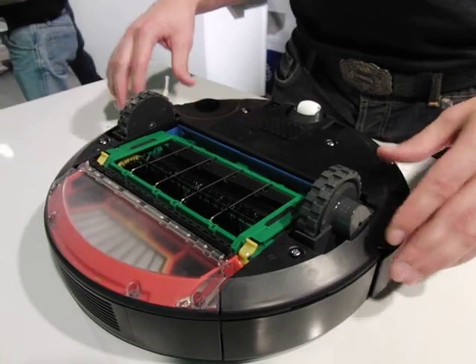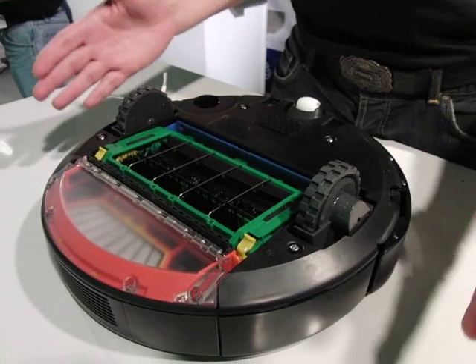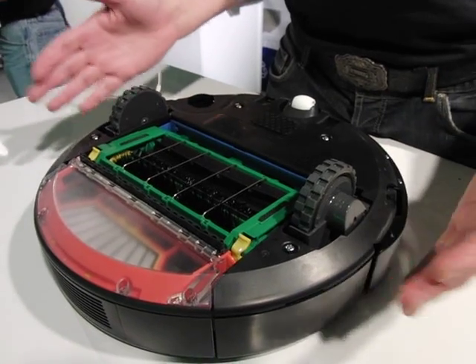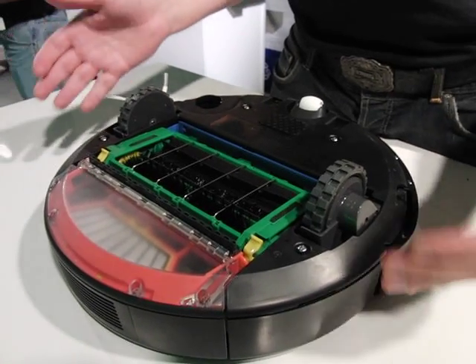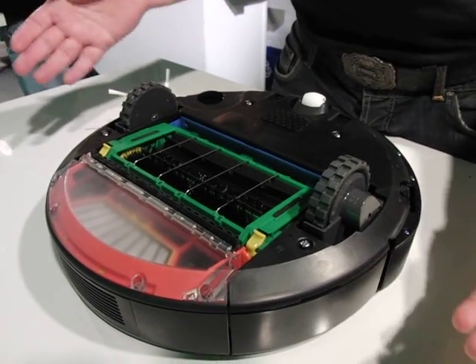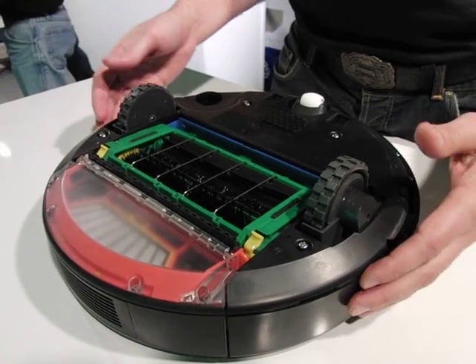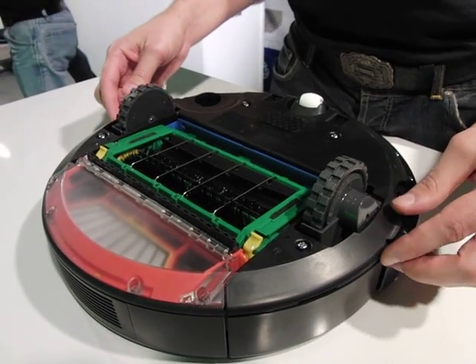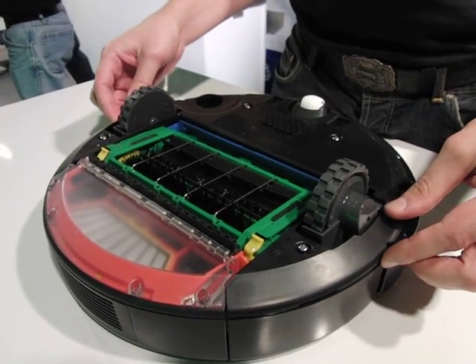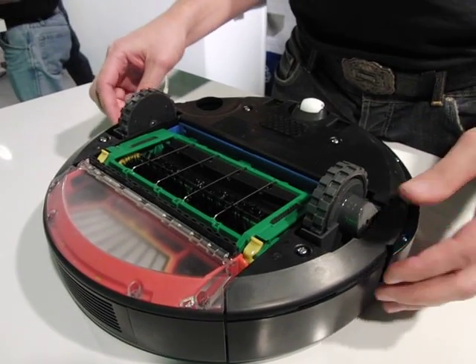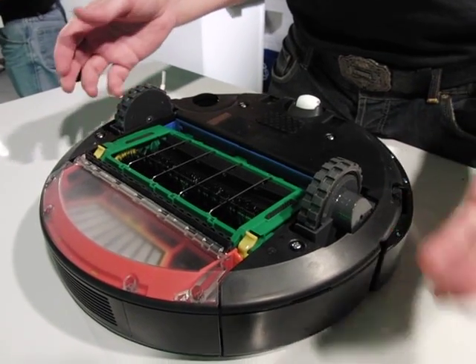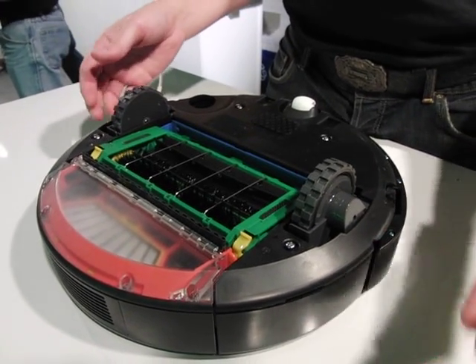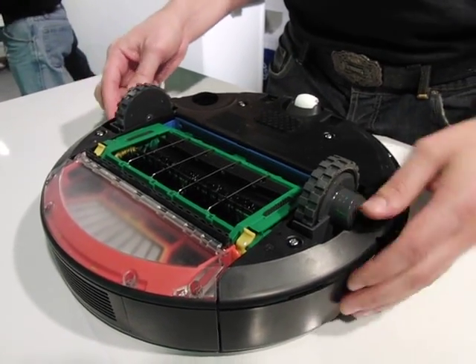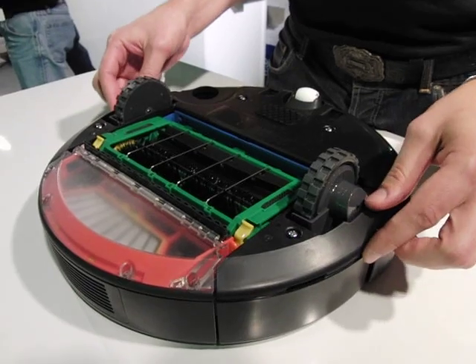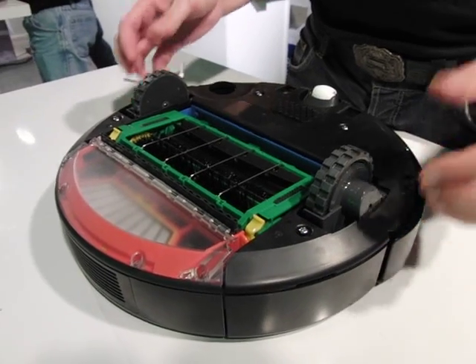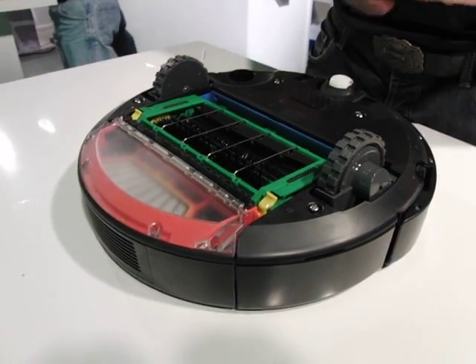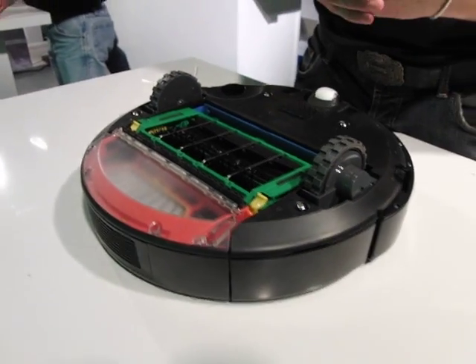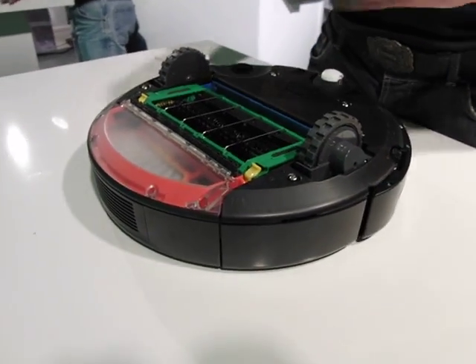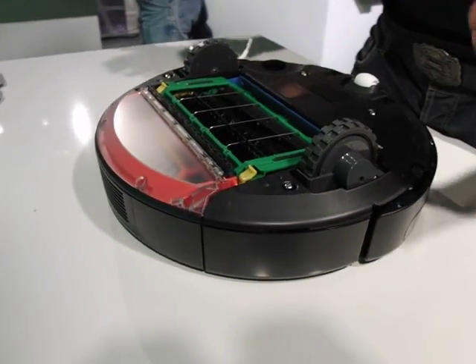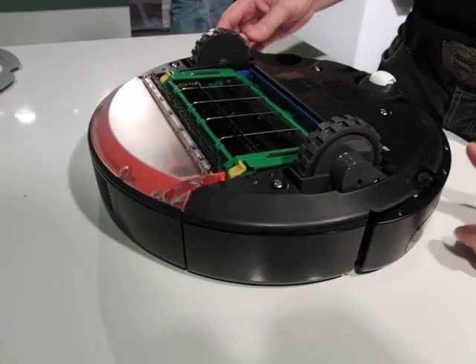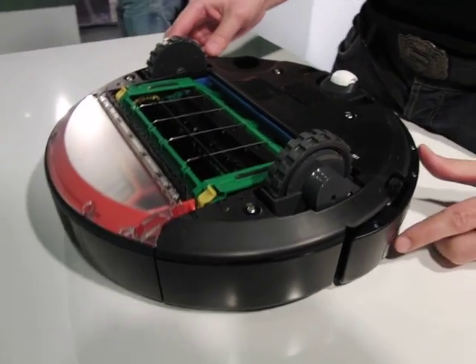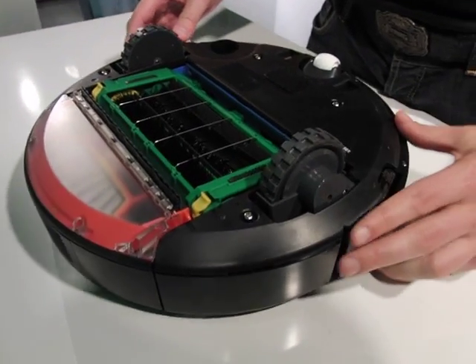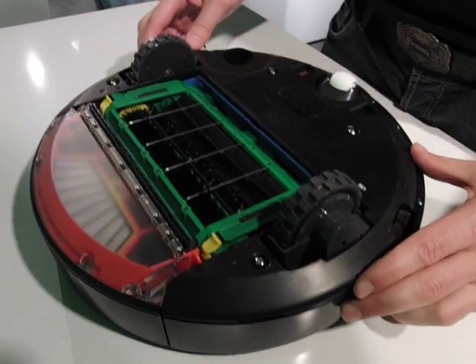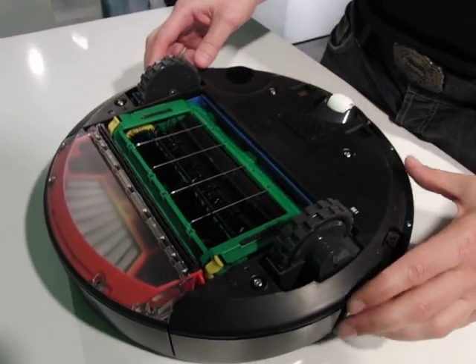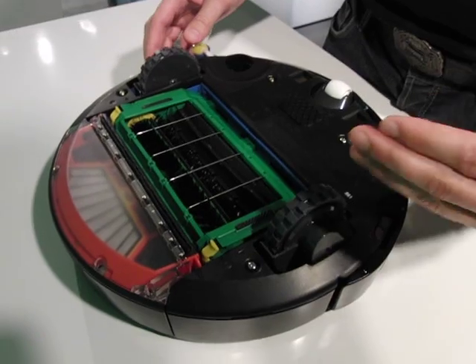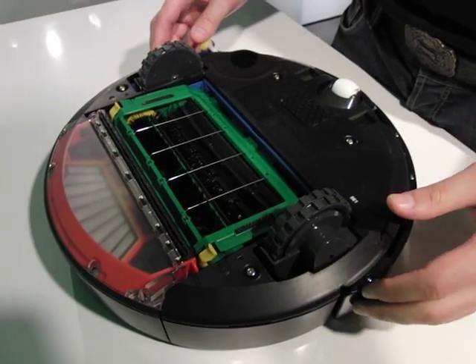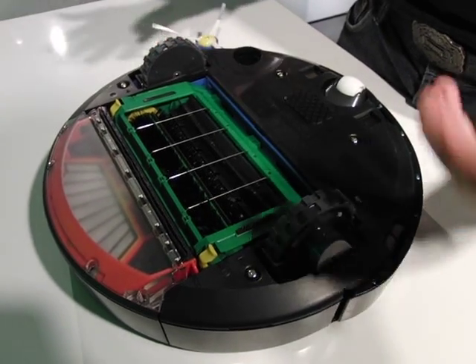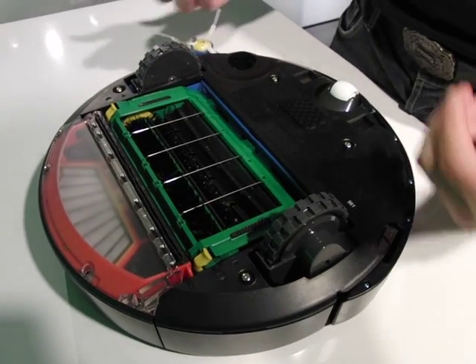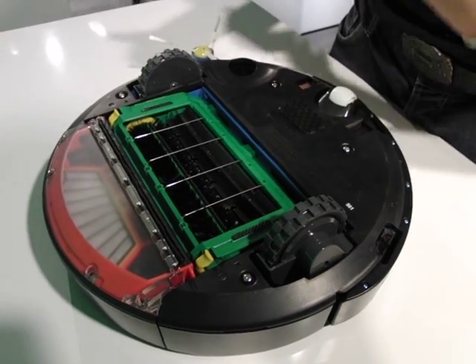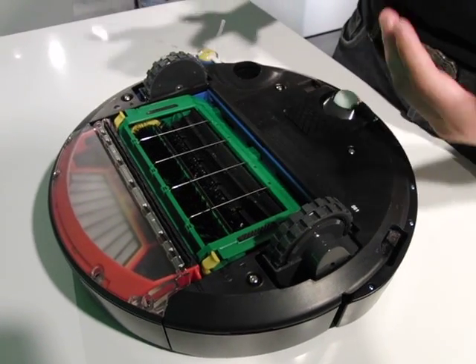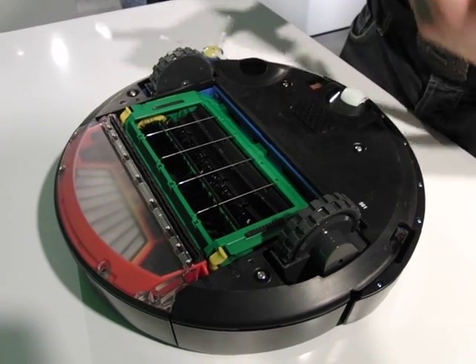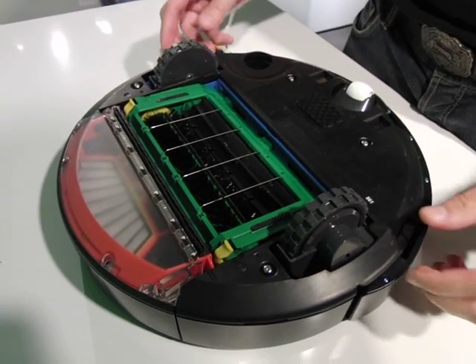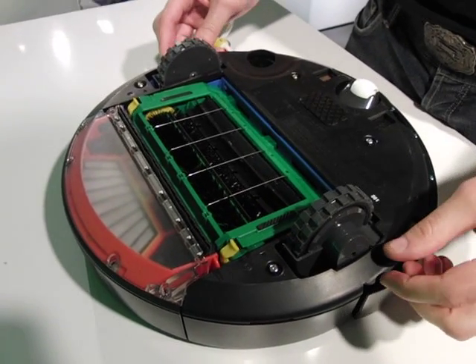I'm demonstrating the modularity of this system, how easy it is to service and take apart. It's really based on a very robust design. It's the fifth generation, where we've learned a lot about what it takes to build a long-lasting robot.